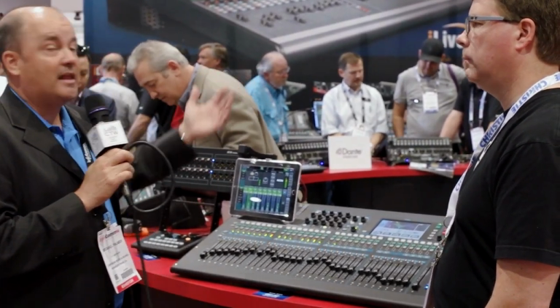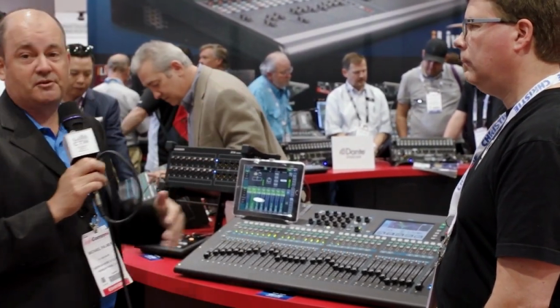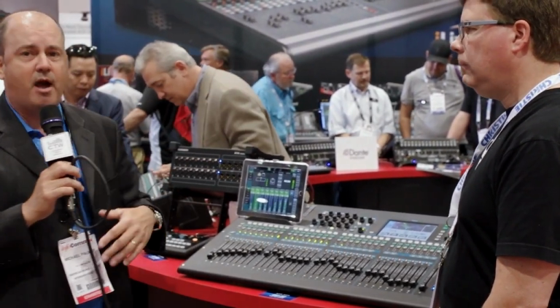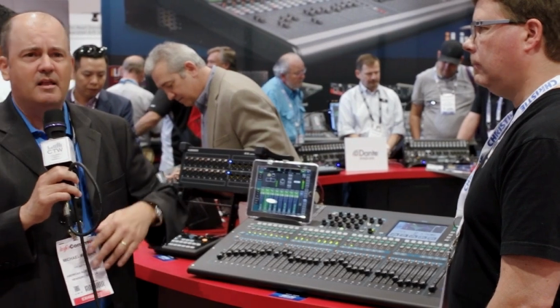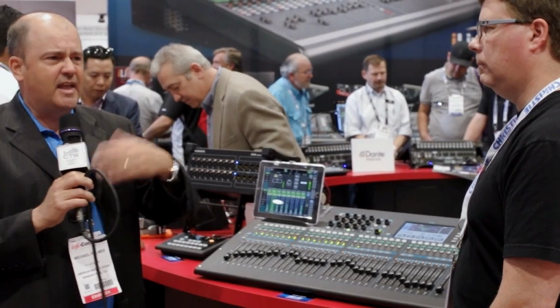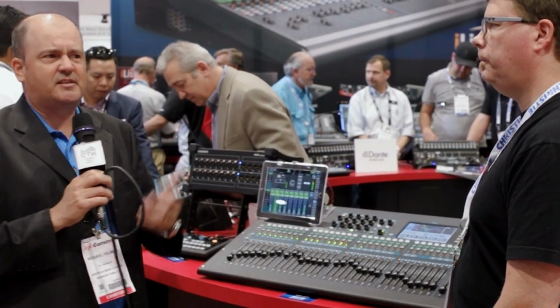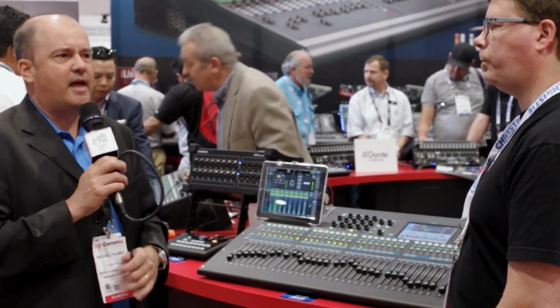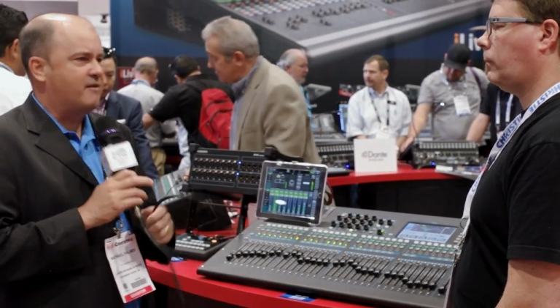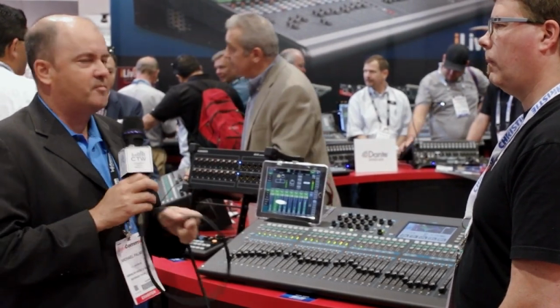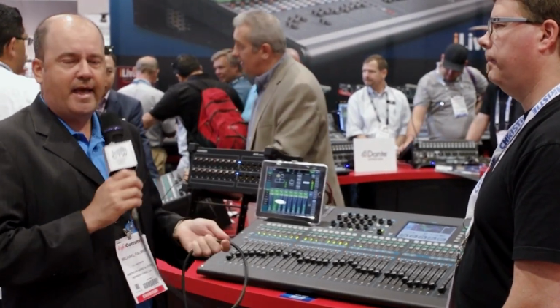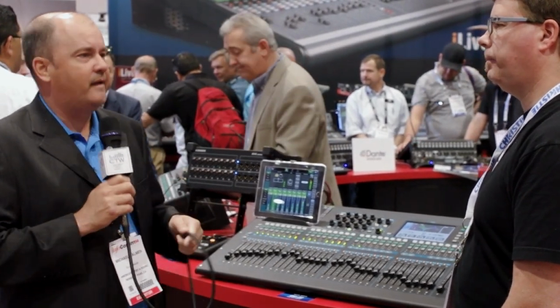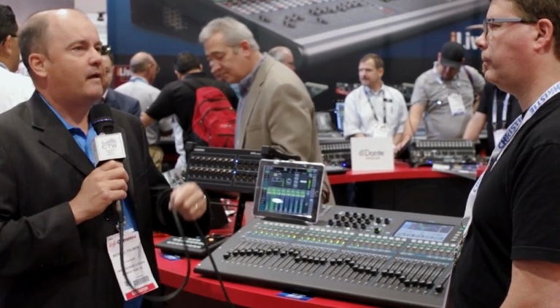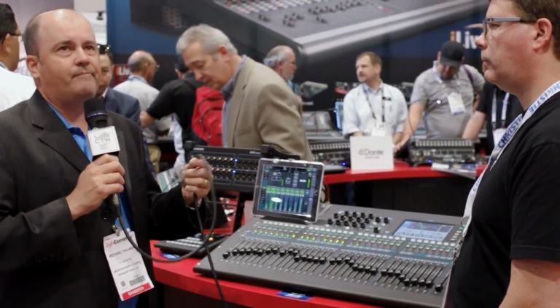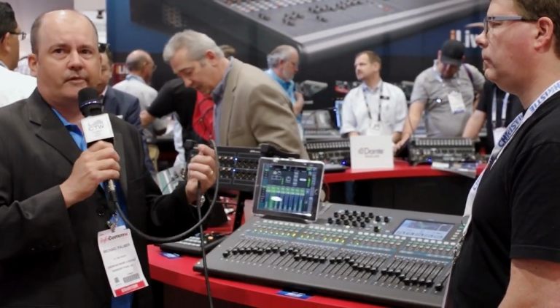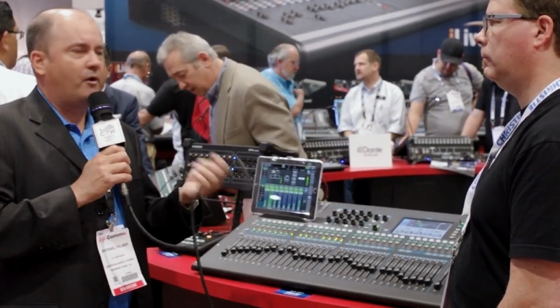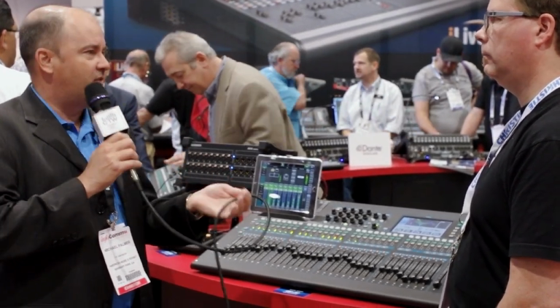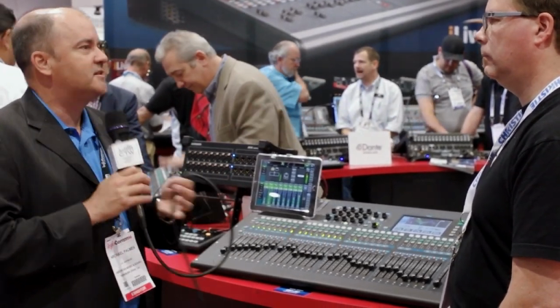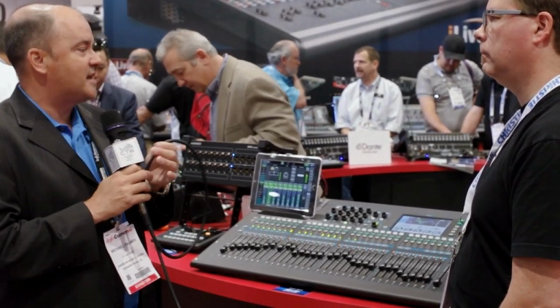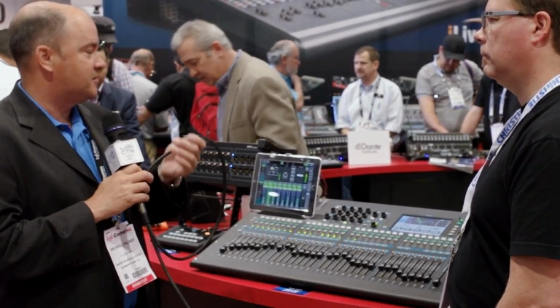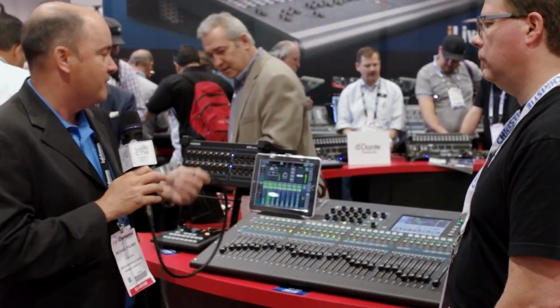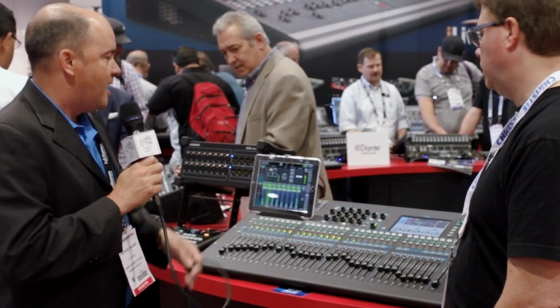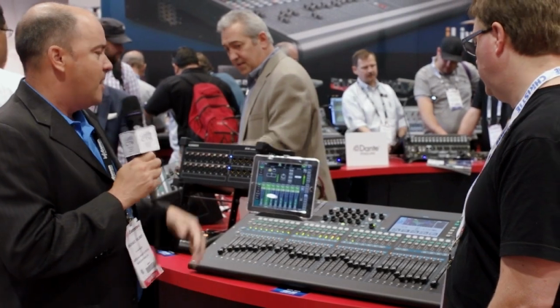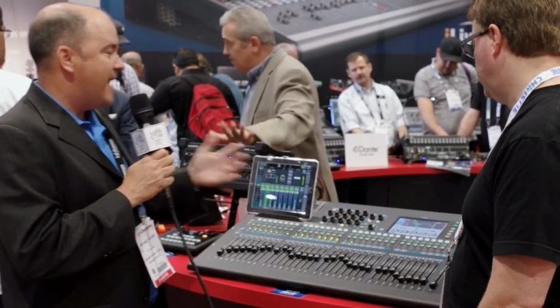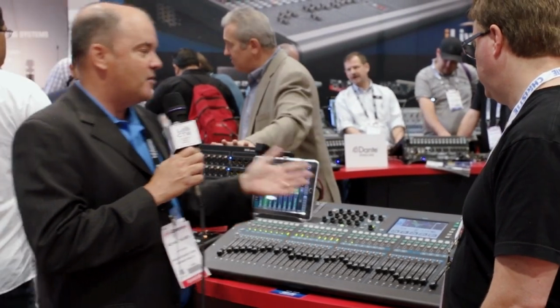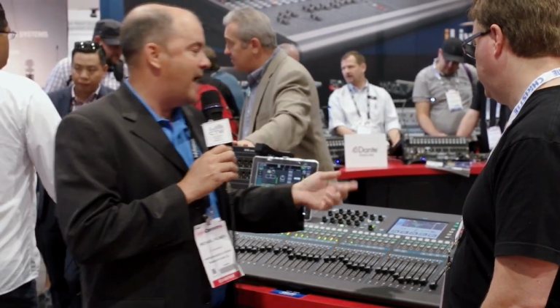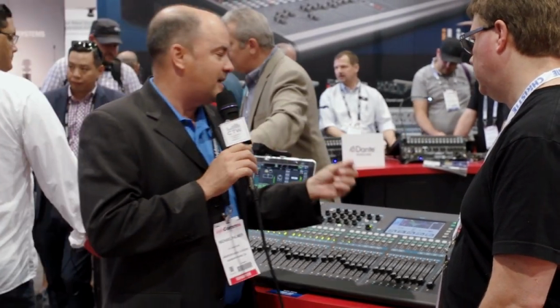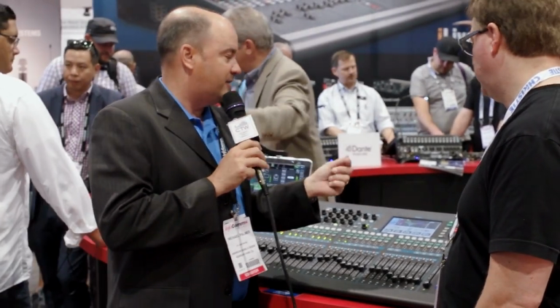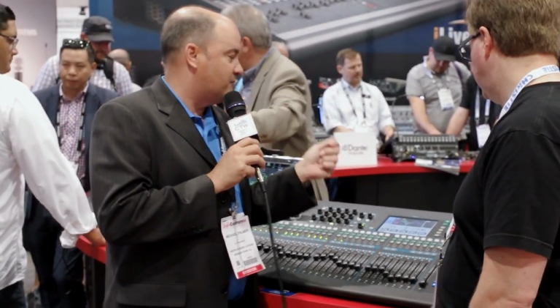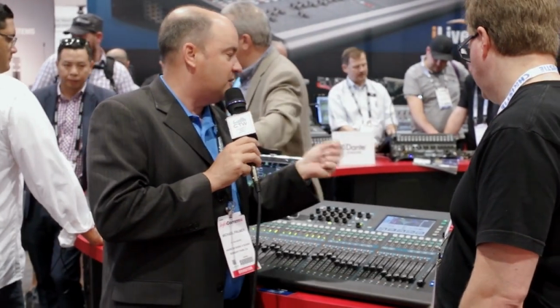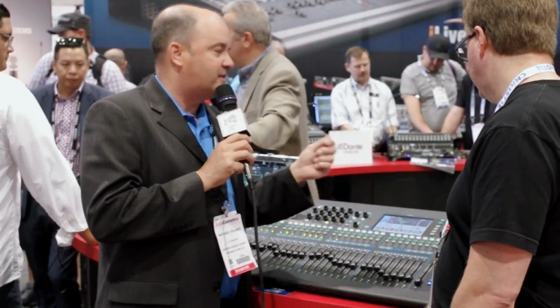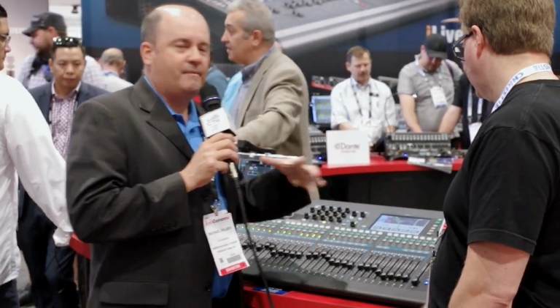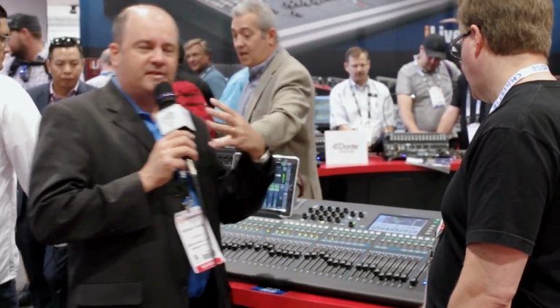There are four effects engines on board drawn from our flagship iLive series product — things like reverb, delay, chorus, flange, and that type of stuff.